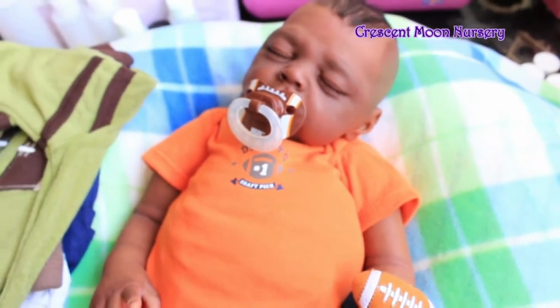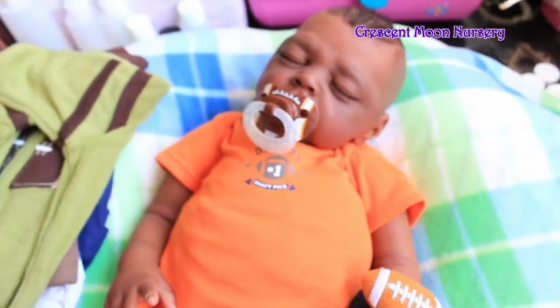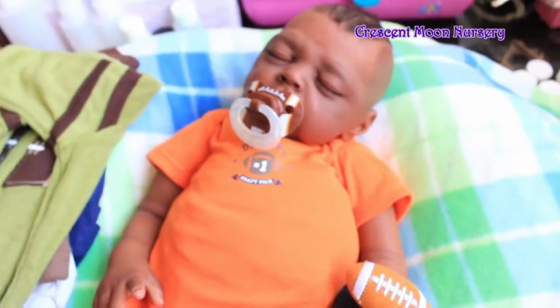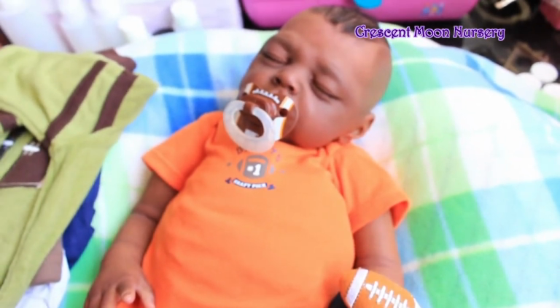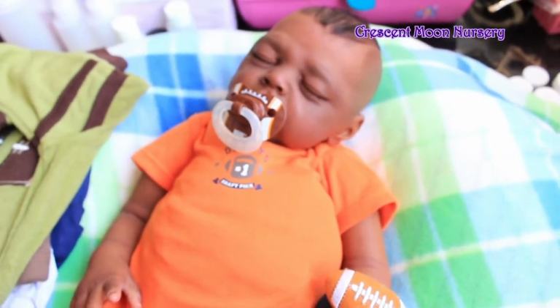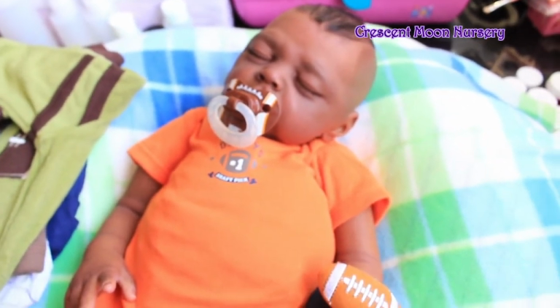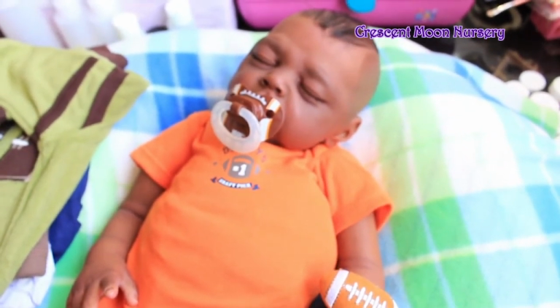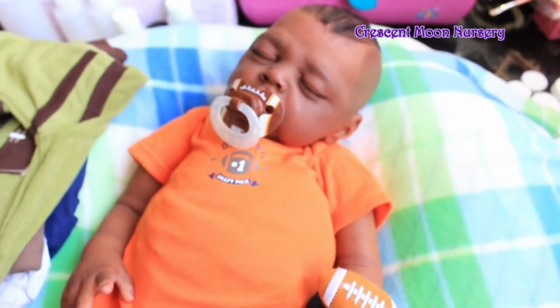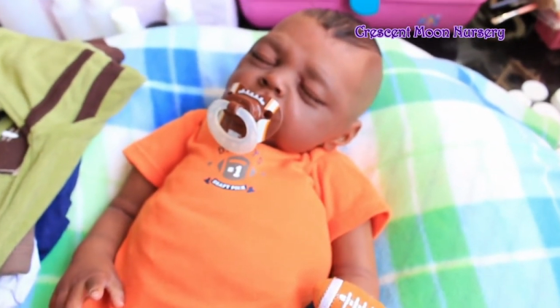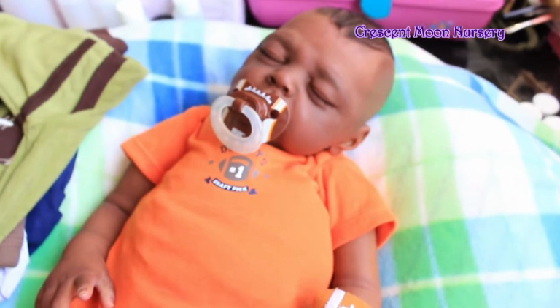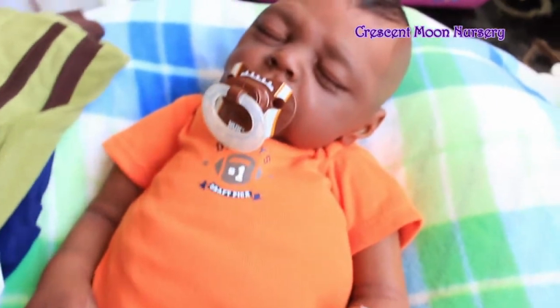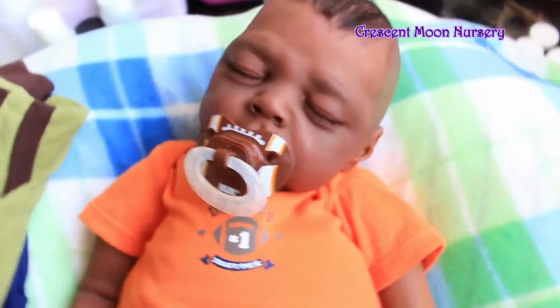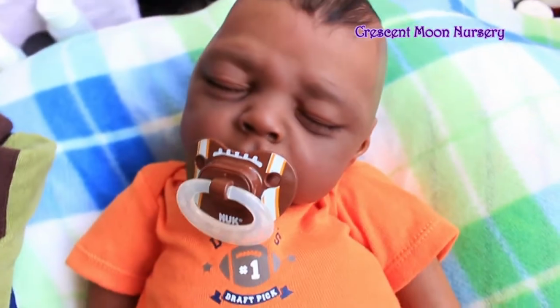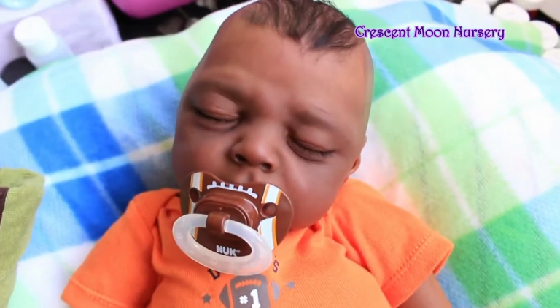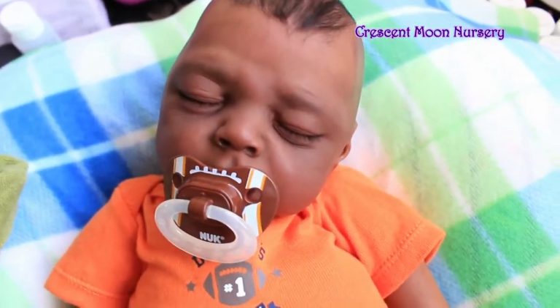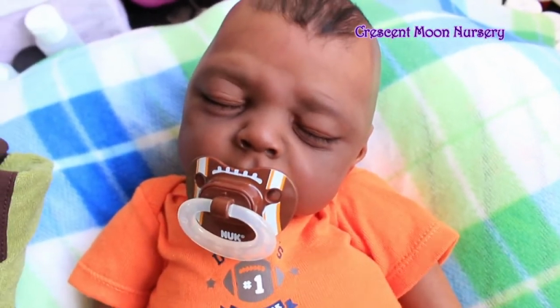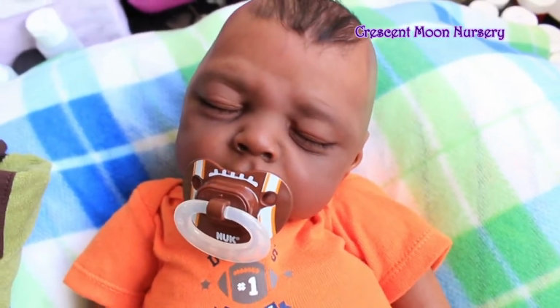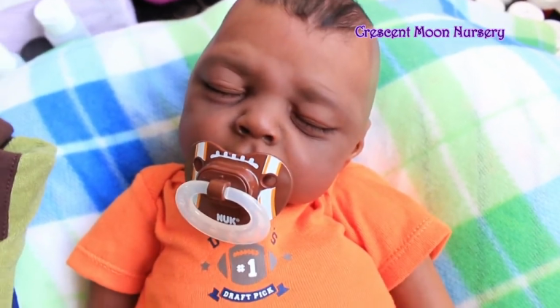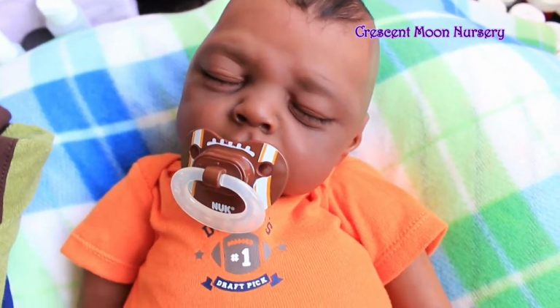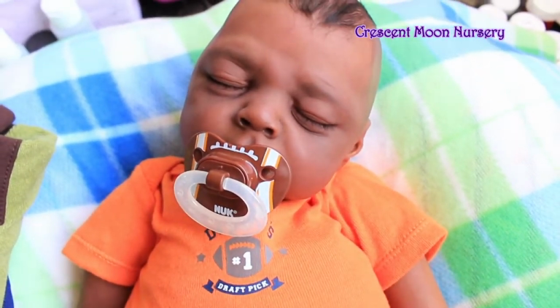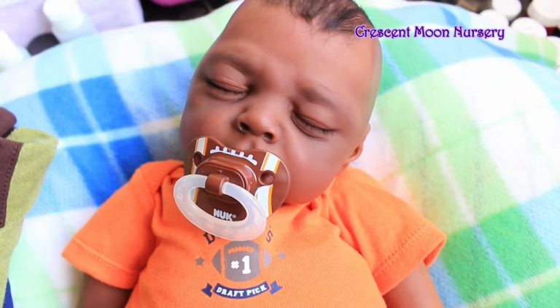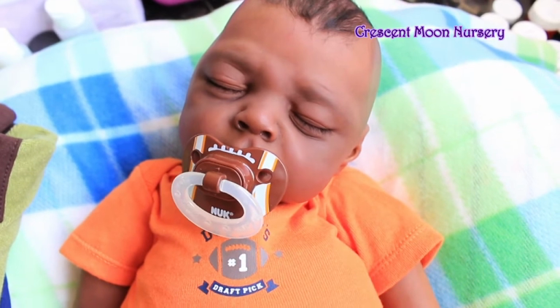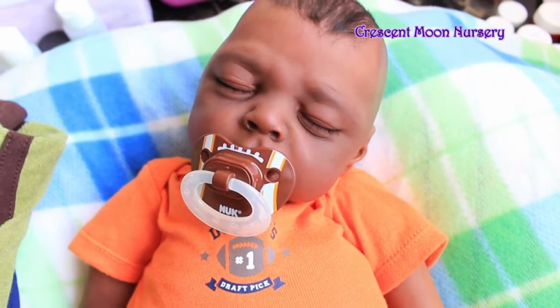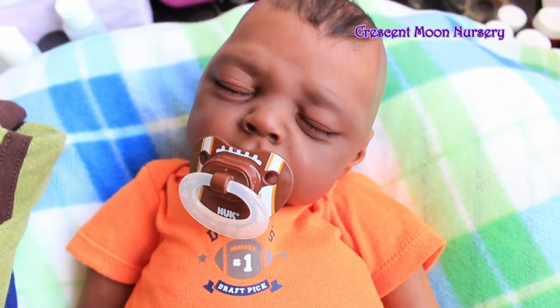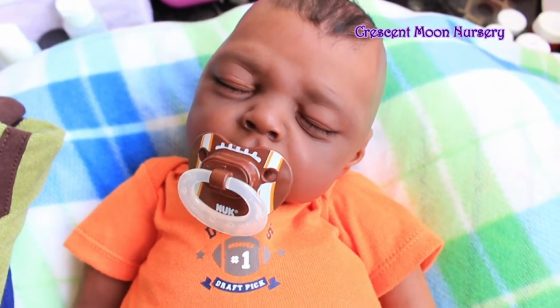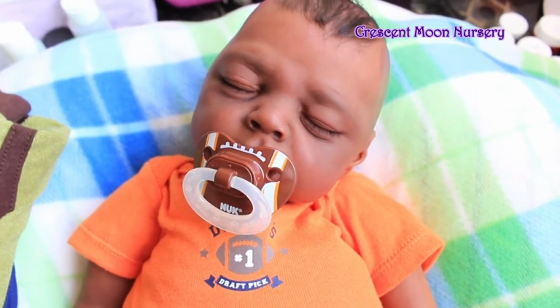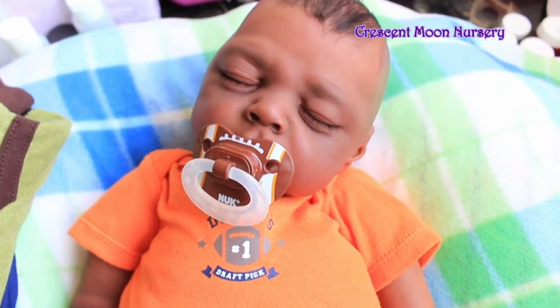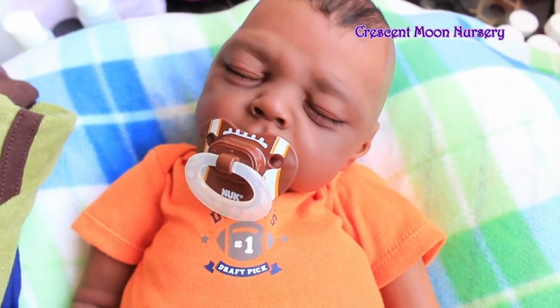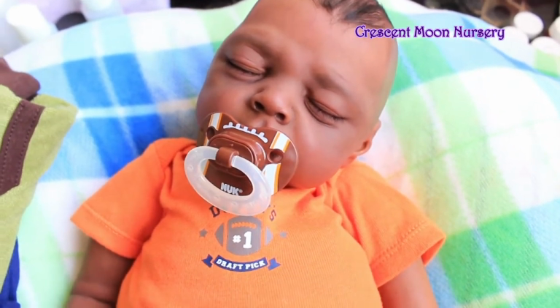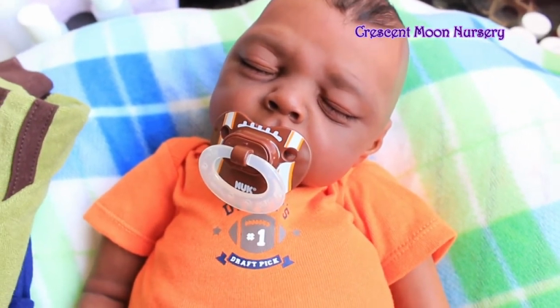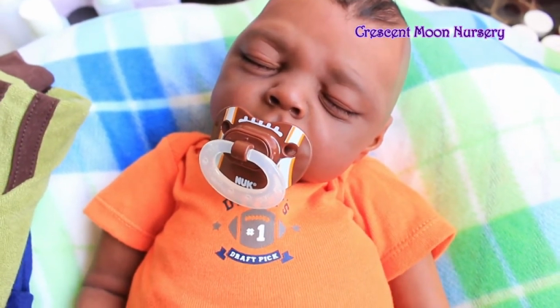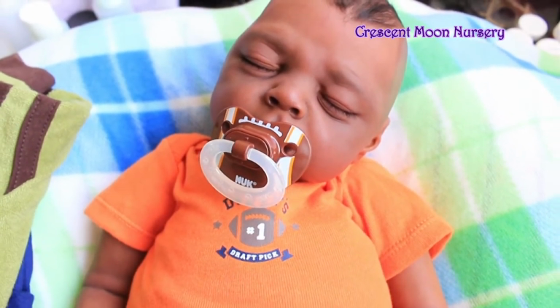I'm going to be doing his photo shoot very soon, and then he's going to go up on eBay. So if you're interested in him, just send me a message, or look out for the video where I'm going to post the link to his eBay auction. Guys, thanks so much for watching today. I'll see you next time. Bye!